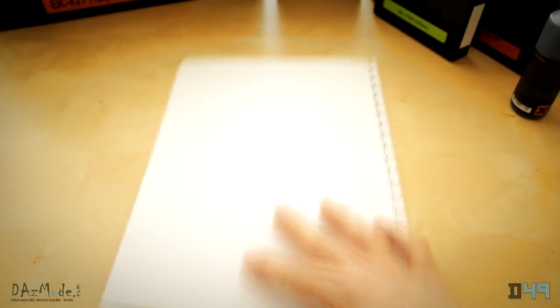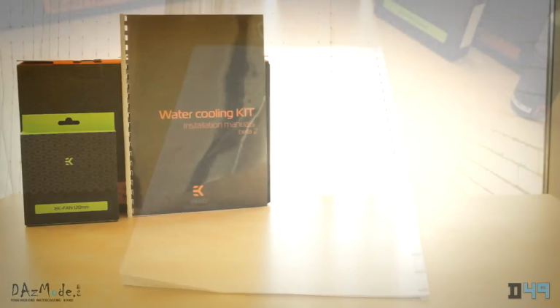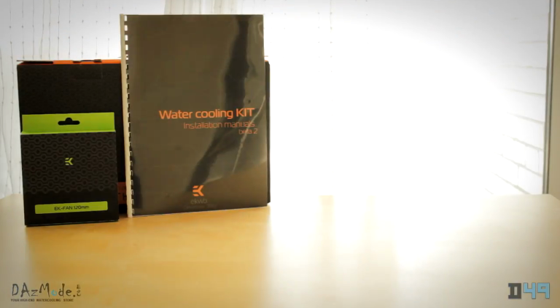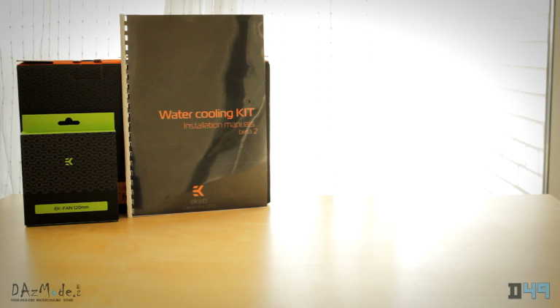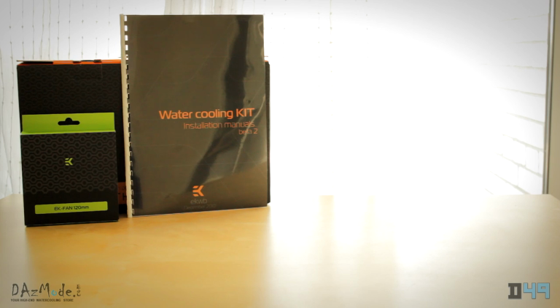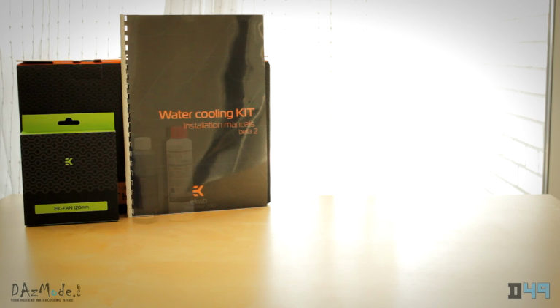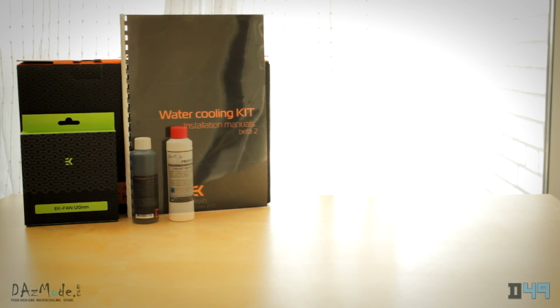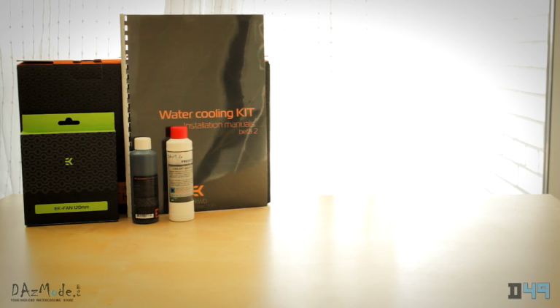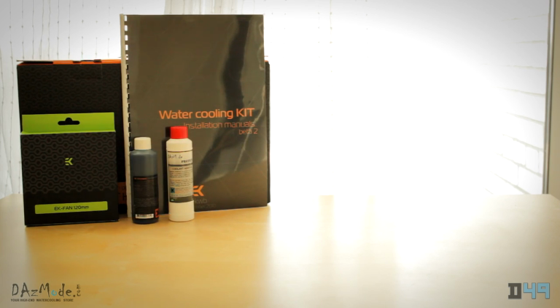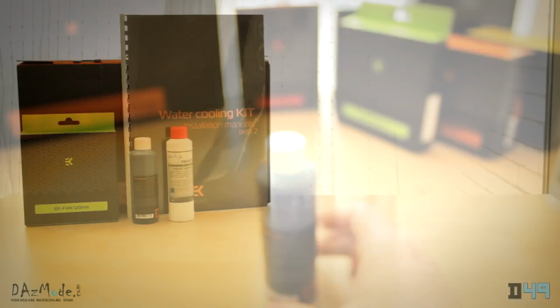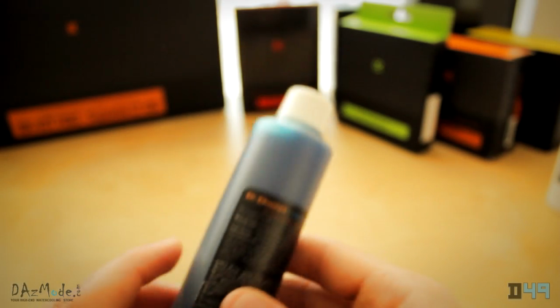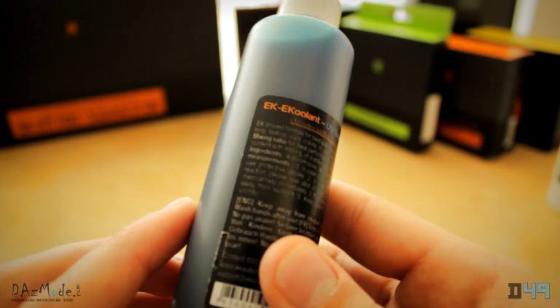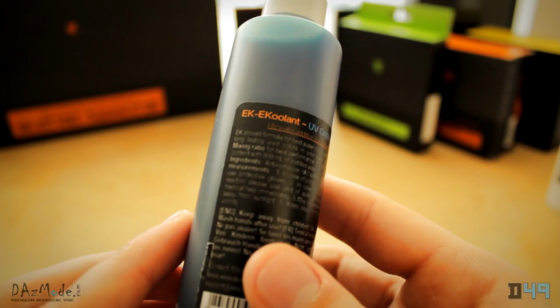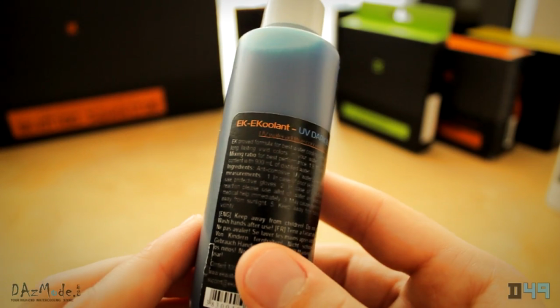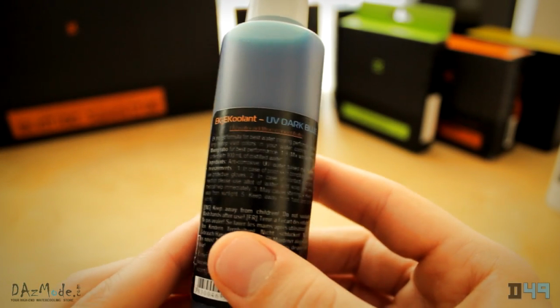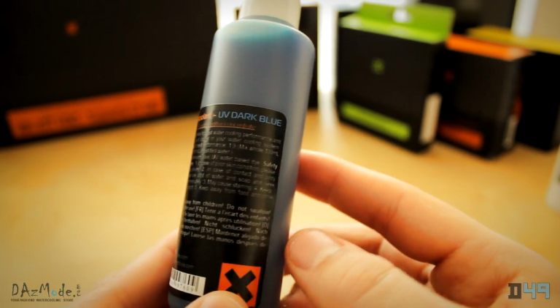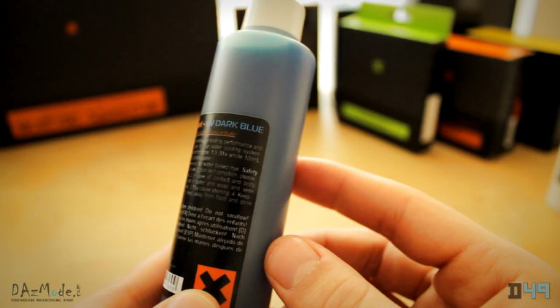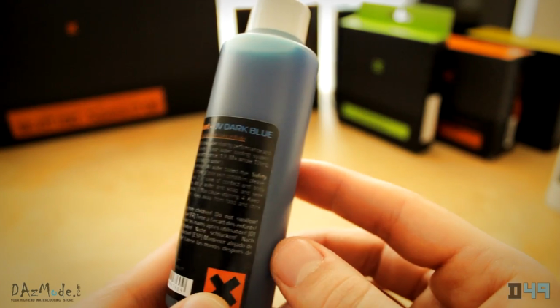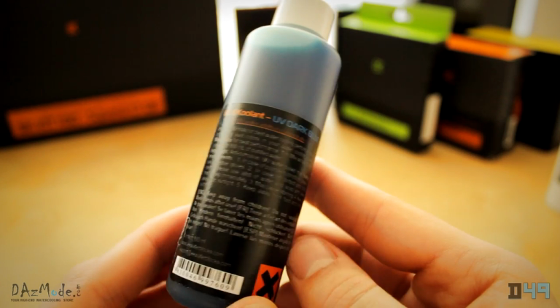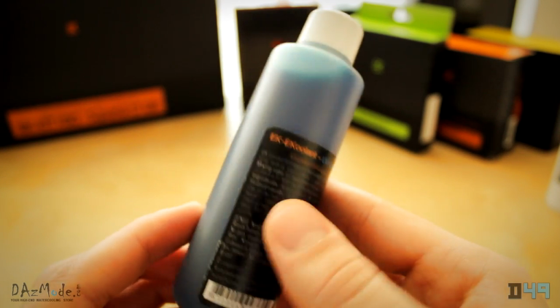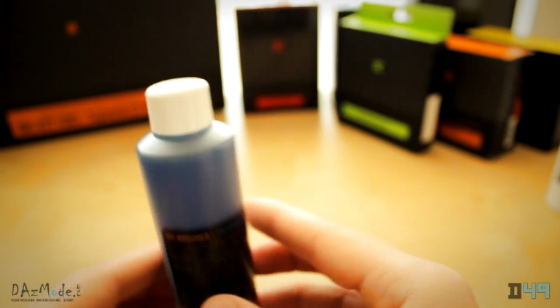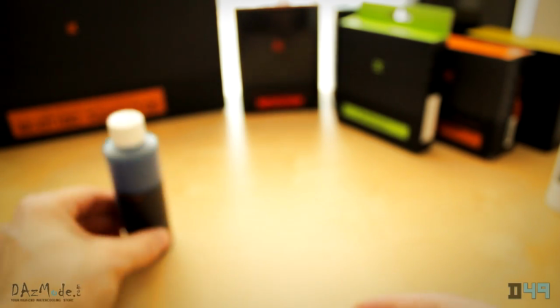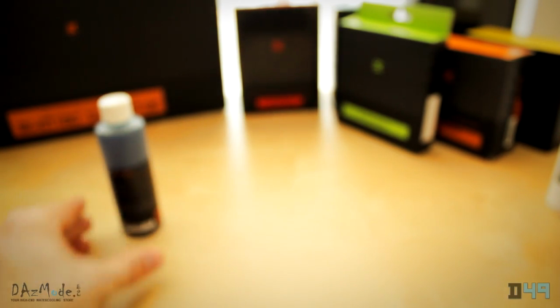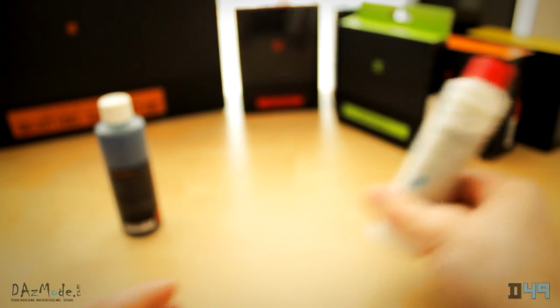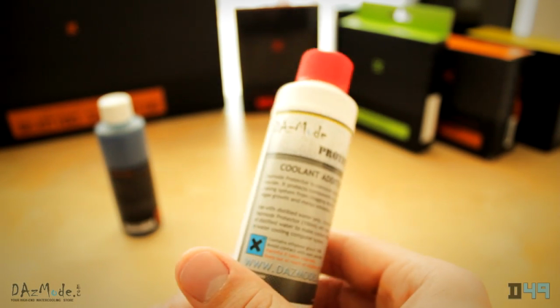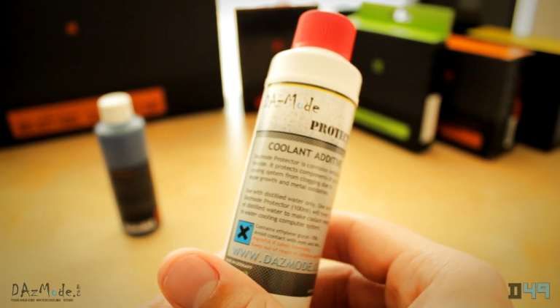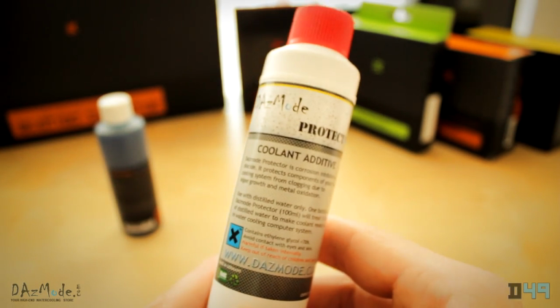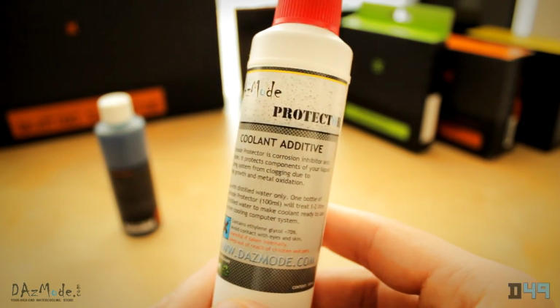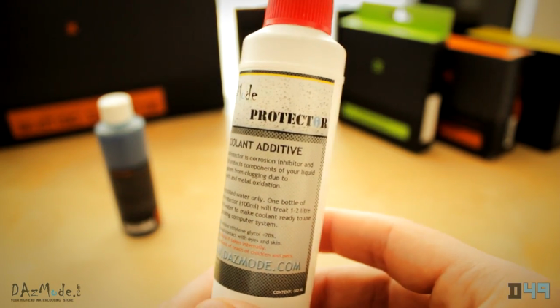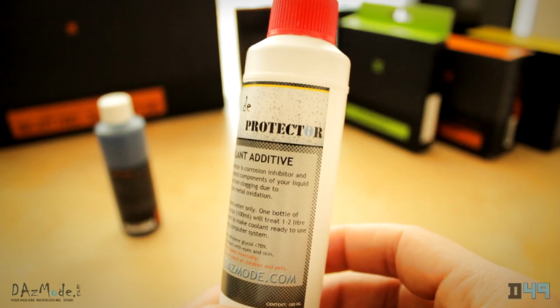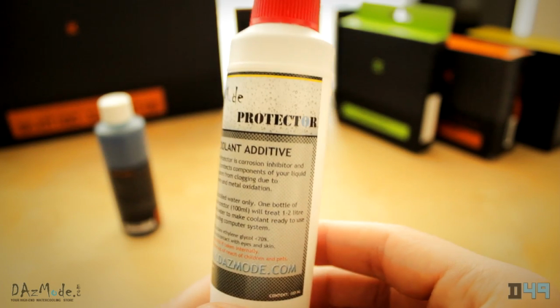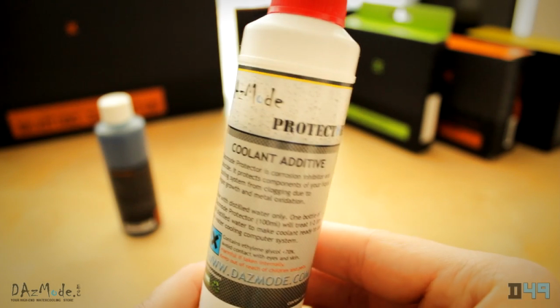The kit also includes one bottle of EK coolant in UV dark blue, which you add to your distilled water. I also have a protector from DASMODE which protects from algae growth and metal oxidation, and is sold separately.